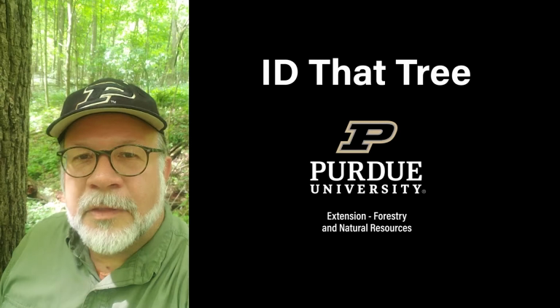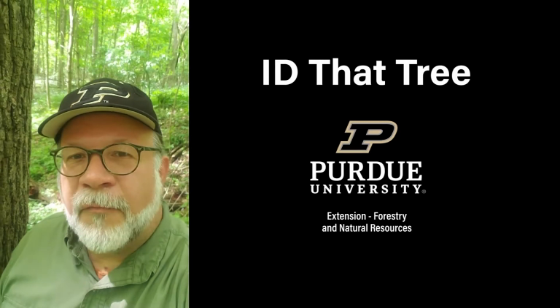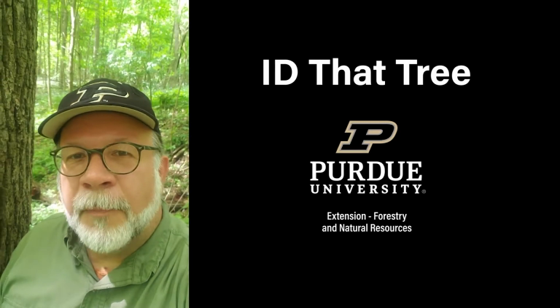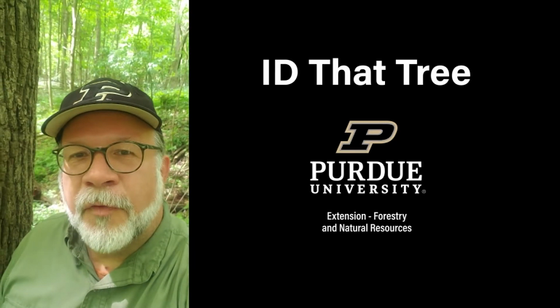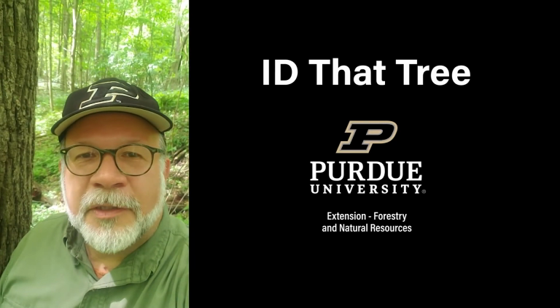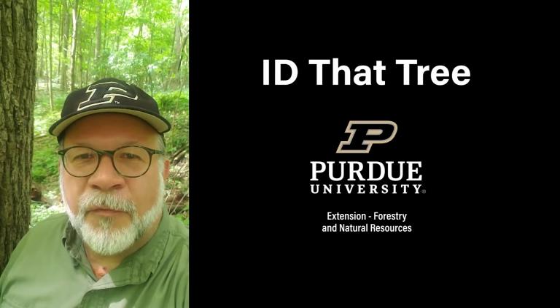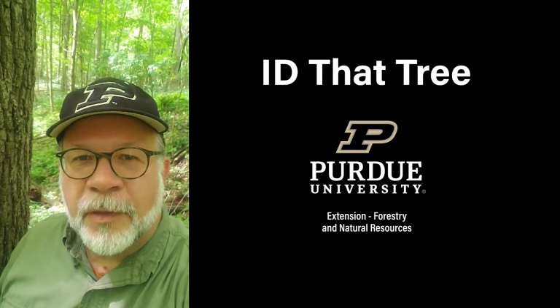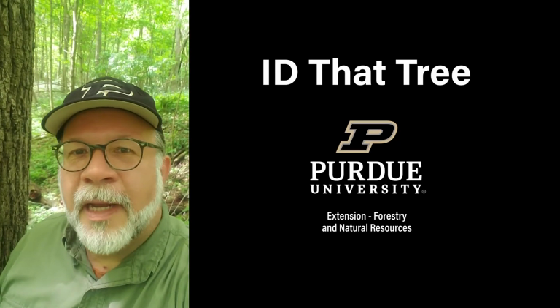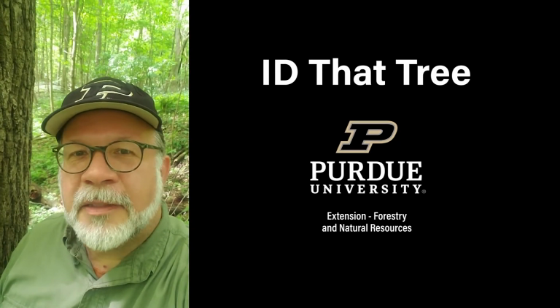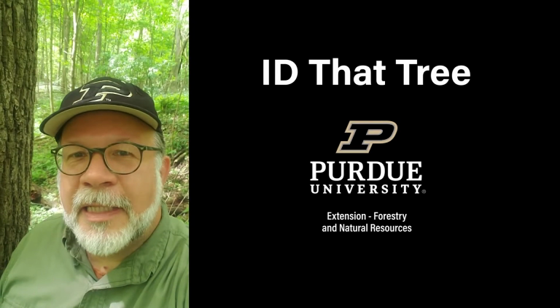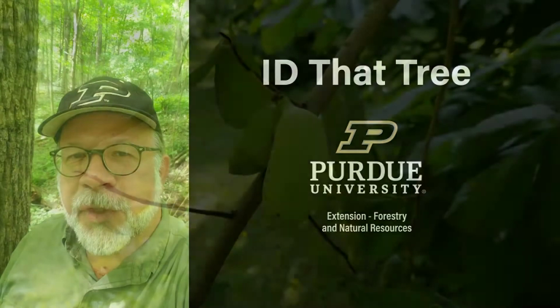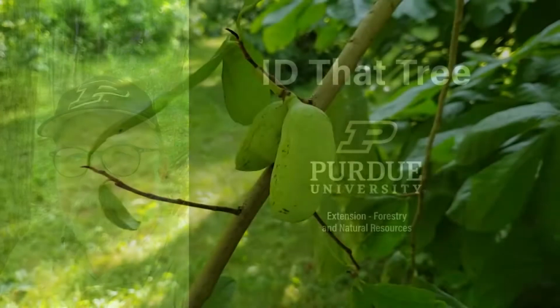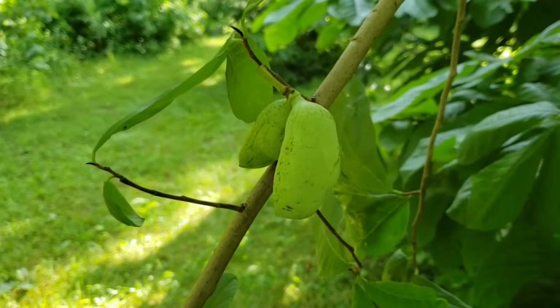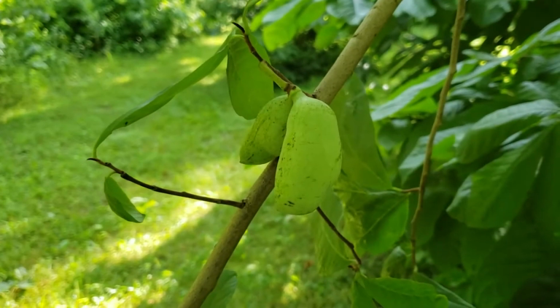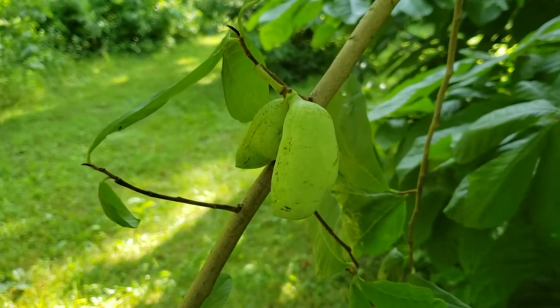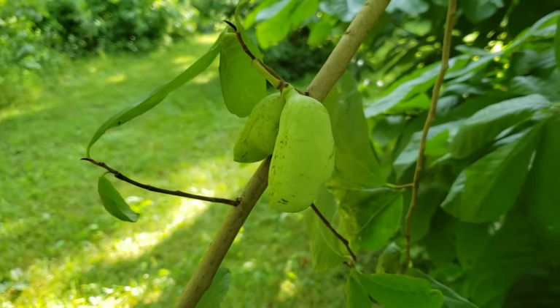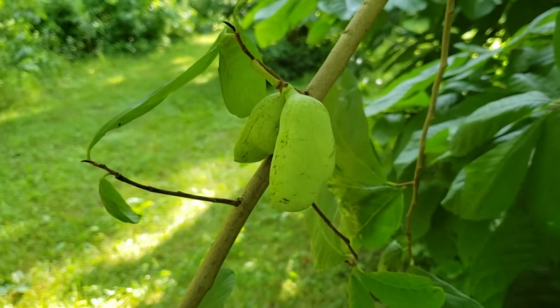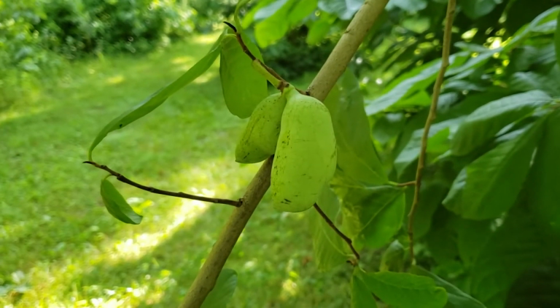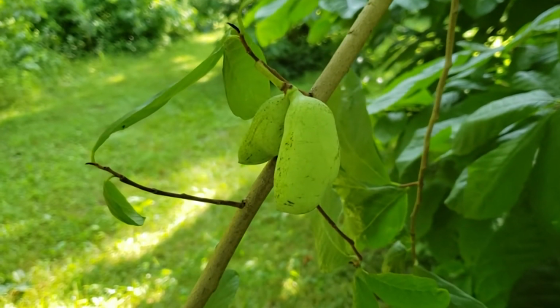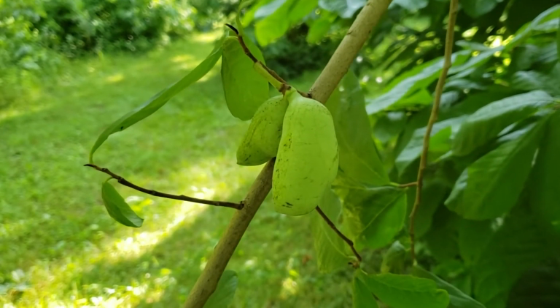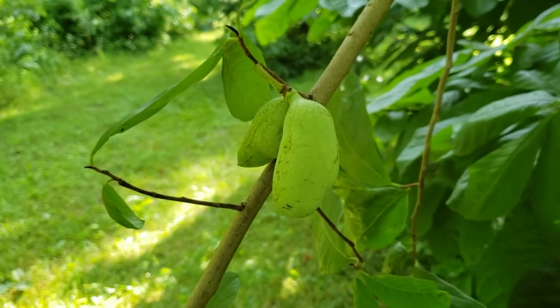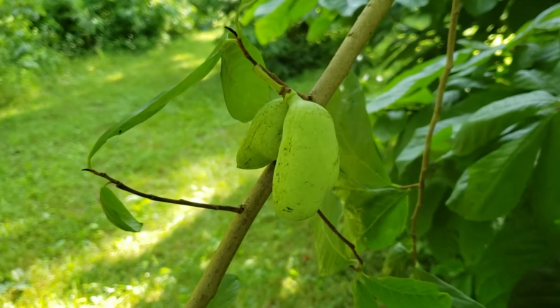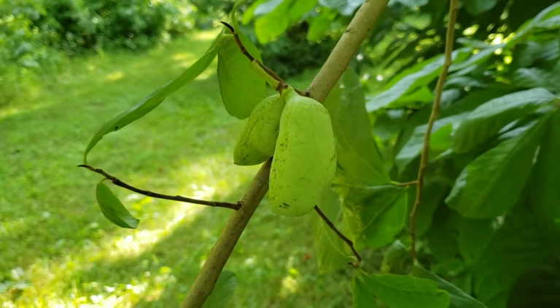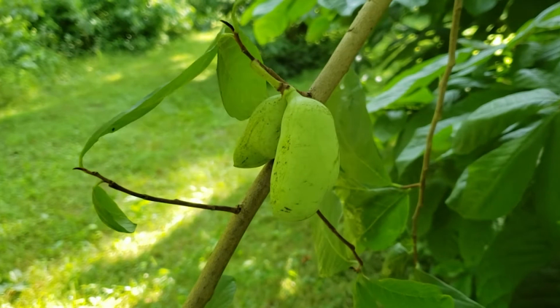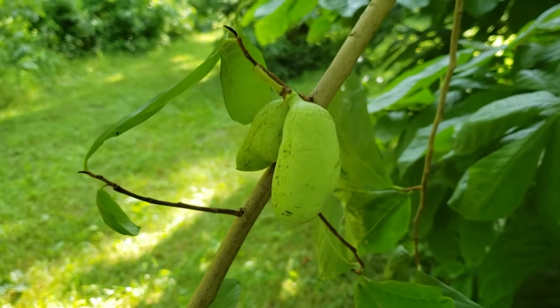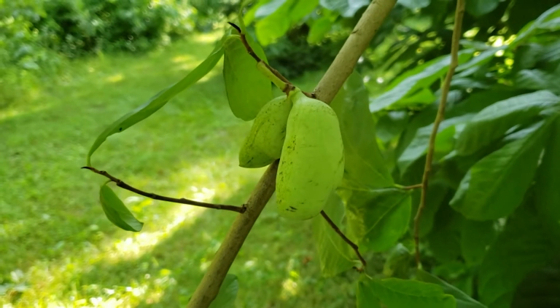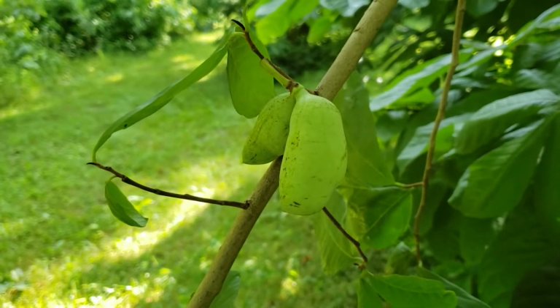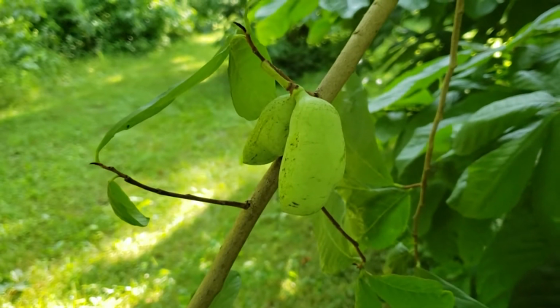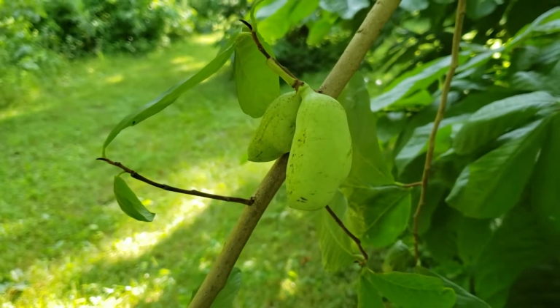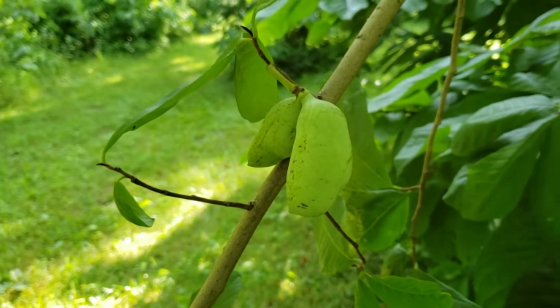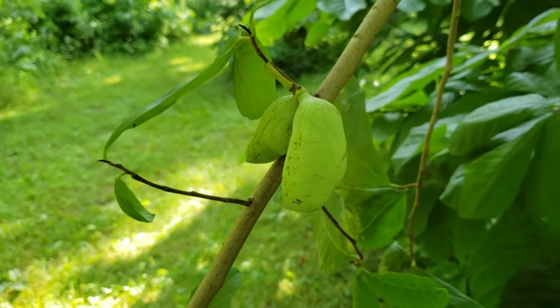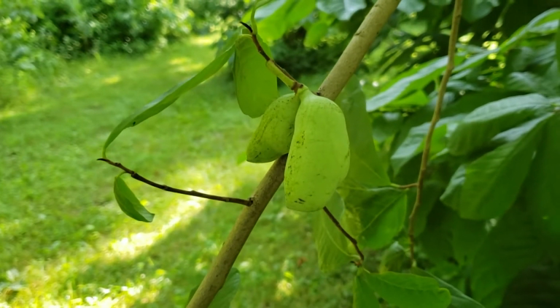This is Lenny Farley, Purdue University Extension Forester. Now let's ID that tree. On today's ID that tree, we're going to introduce you to one of Indiana's prominent fruit producing trees, and that is pawpaw, also called Indiana banana.